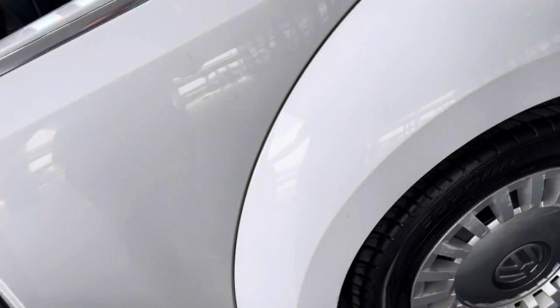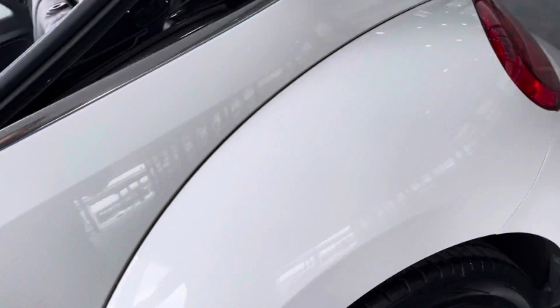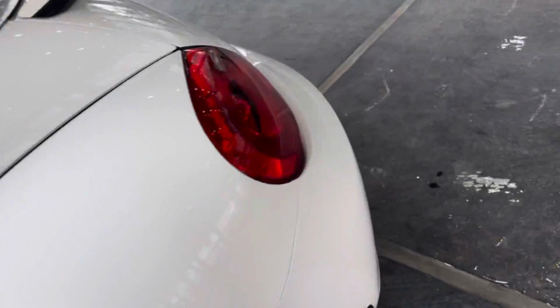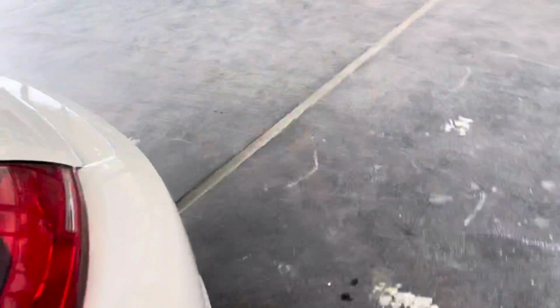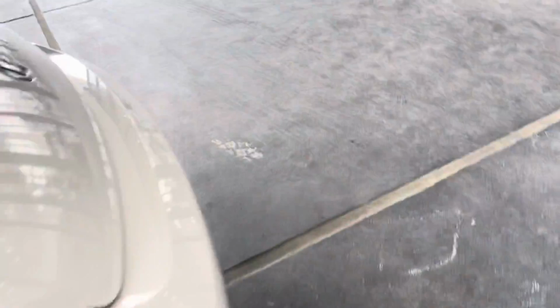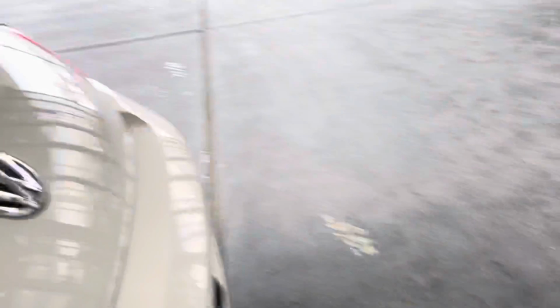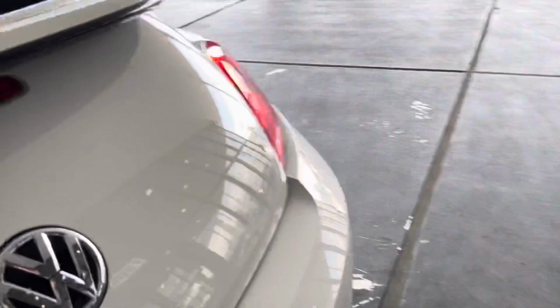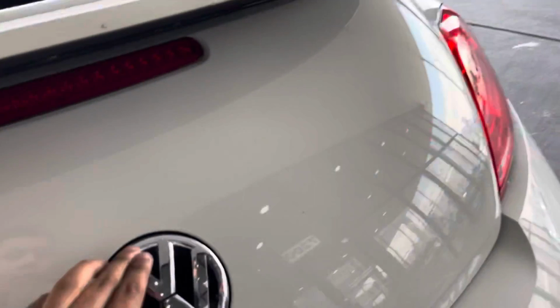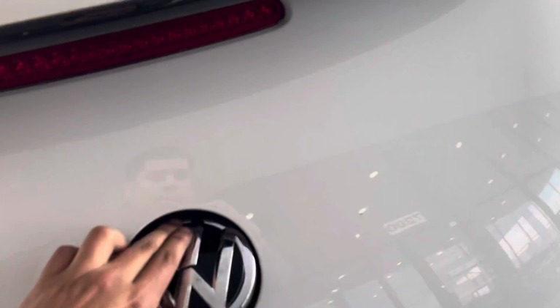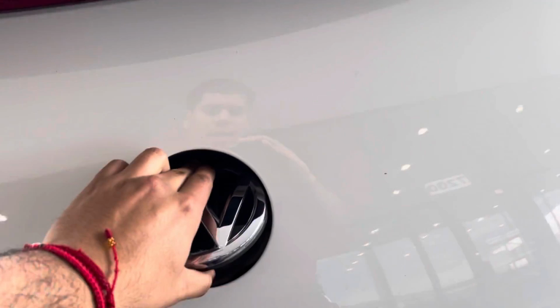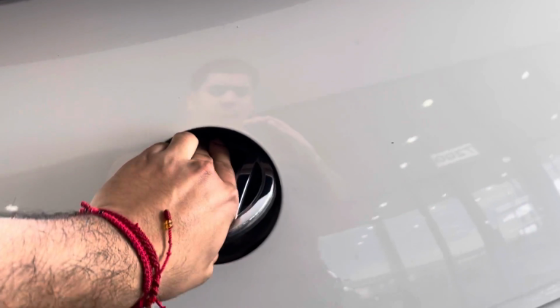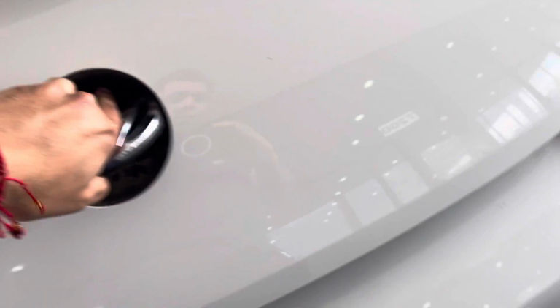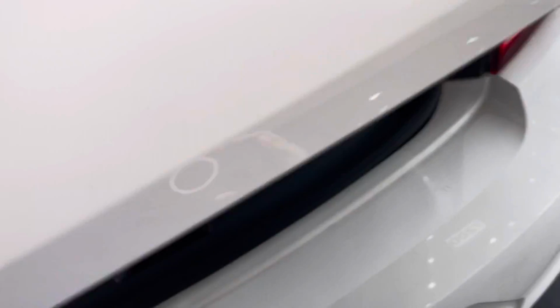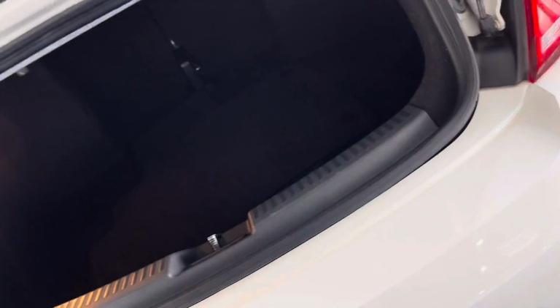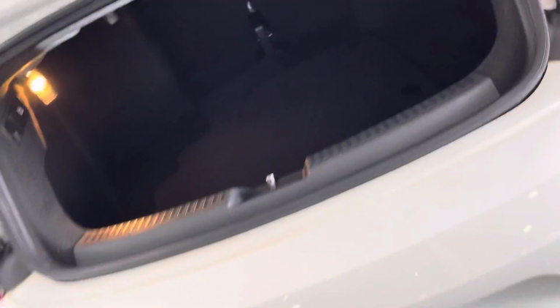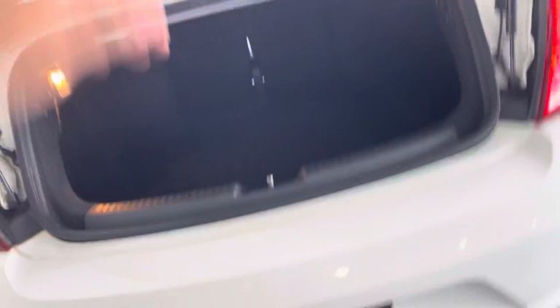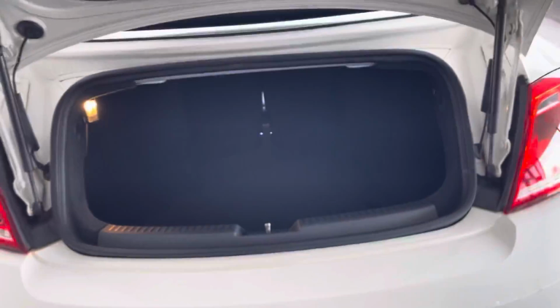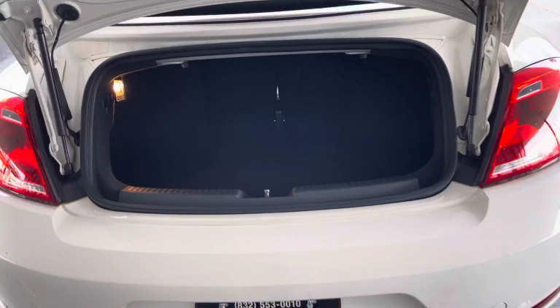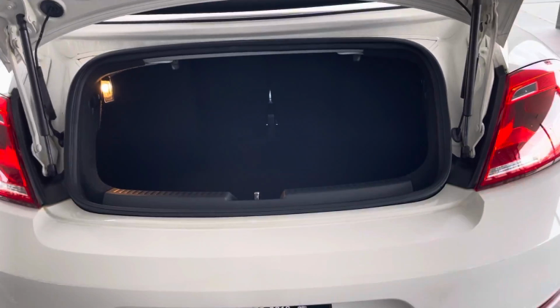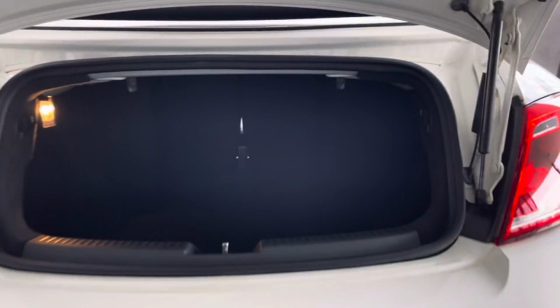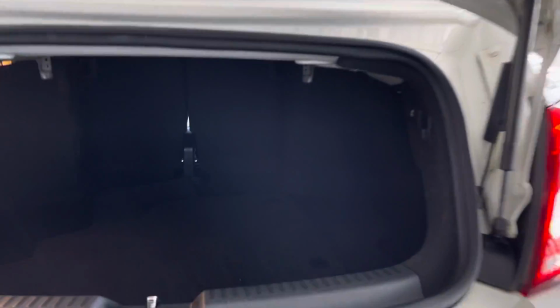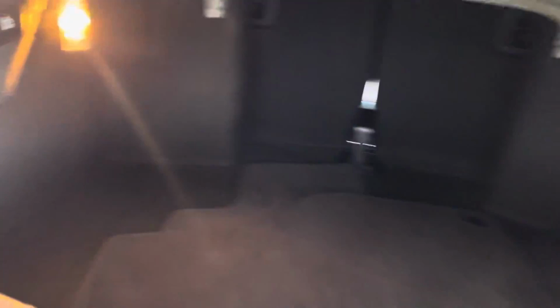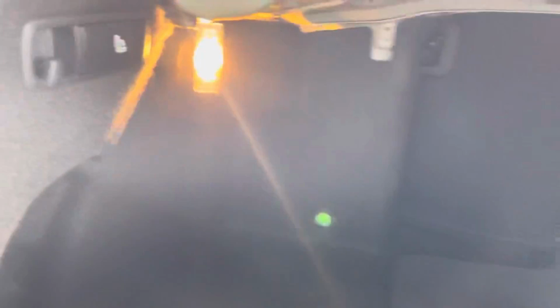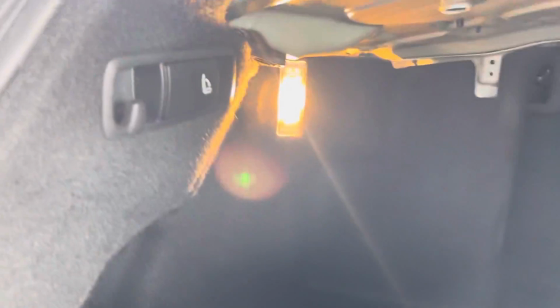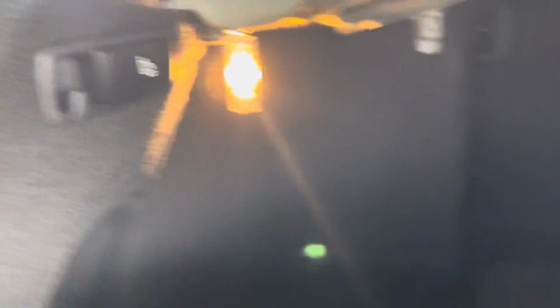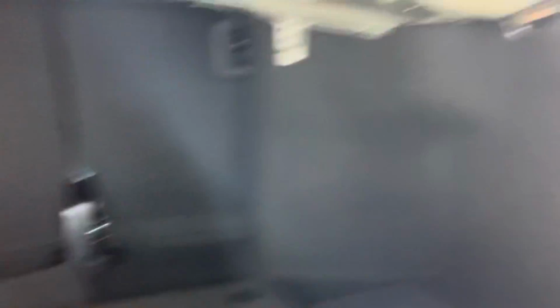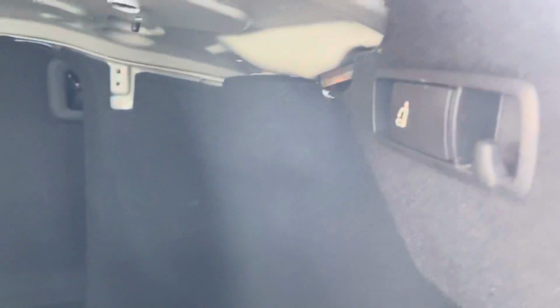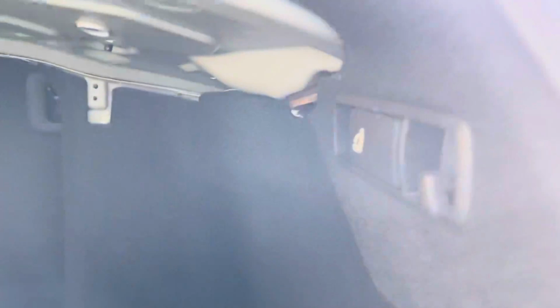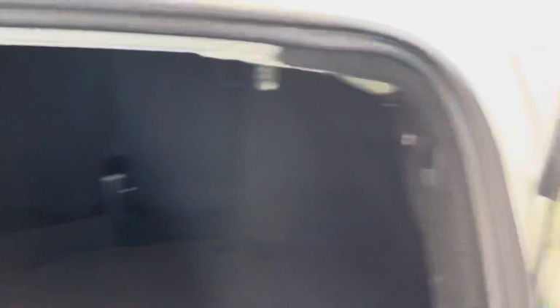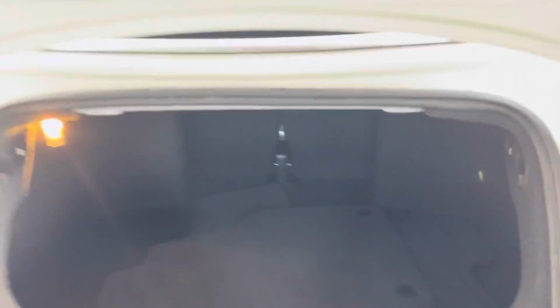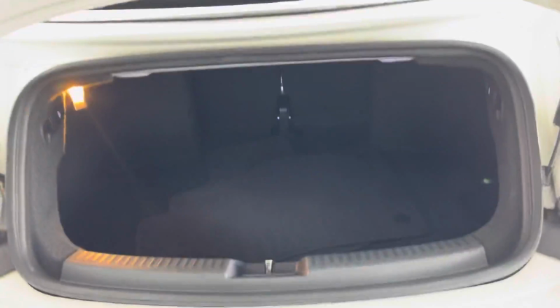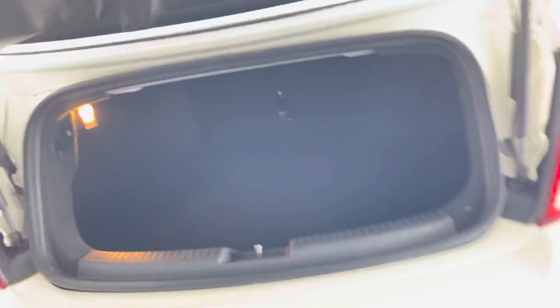Then we have our trunk. We hold this and bring it up — pretty cool. It actually has plenty of storage. Those seats do go down for extra storage — we have a bunch of leverage right there. Close this off.